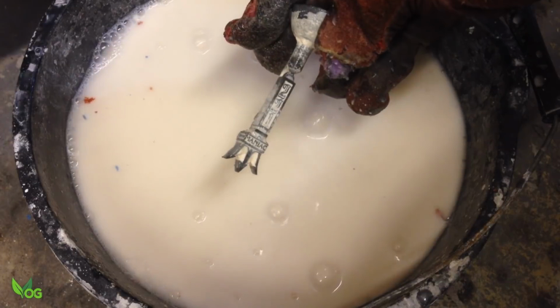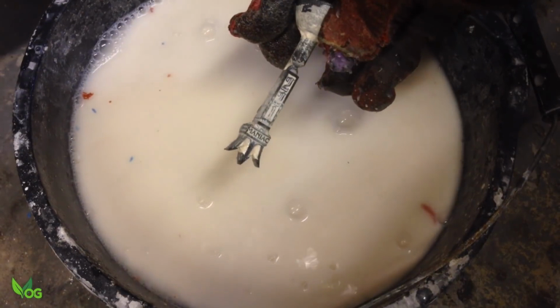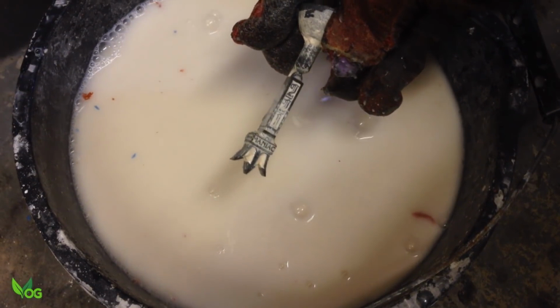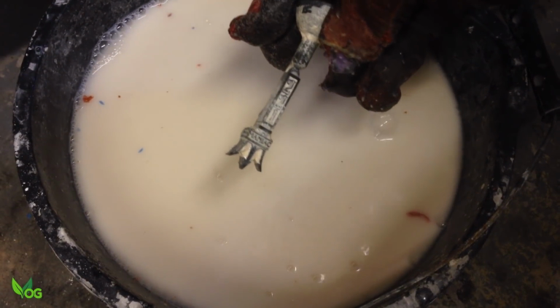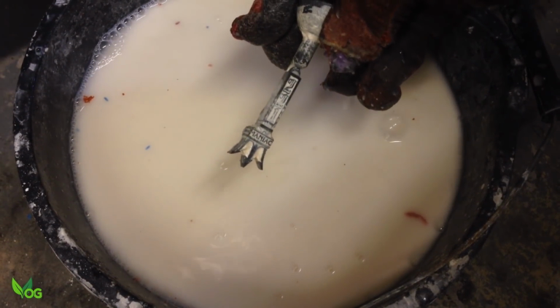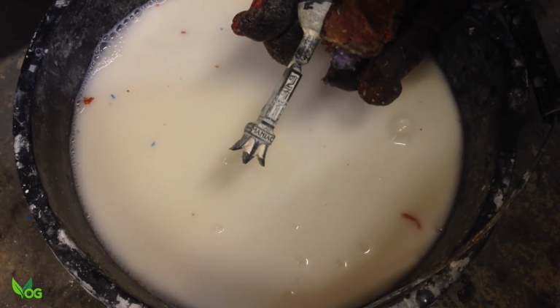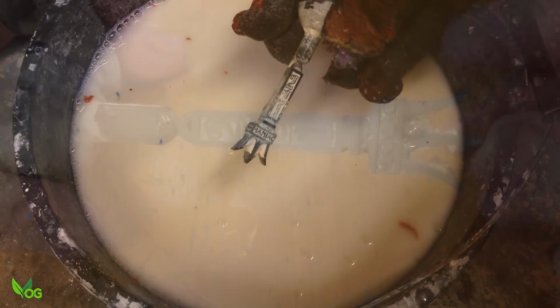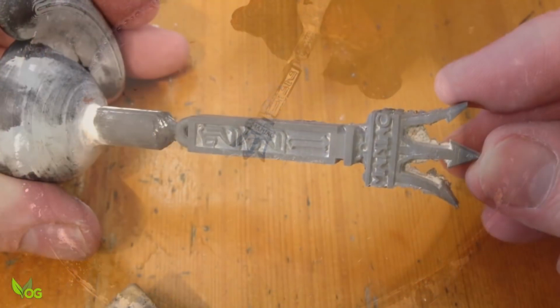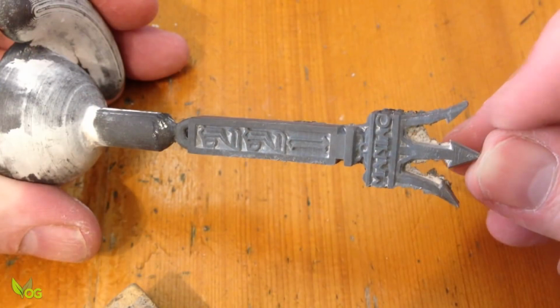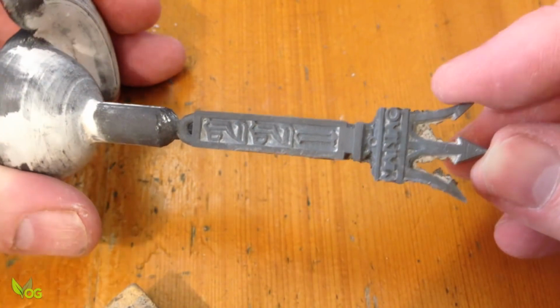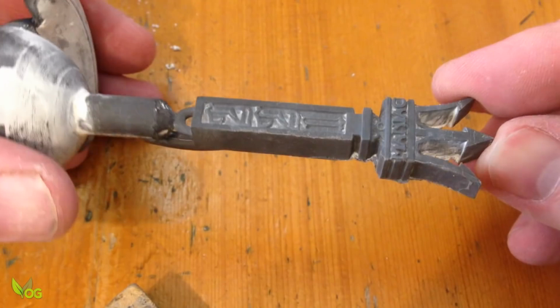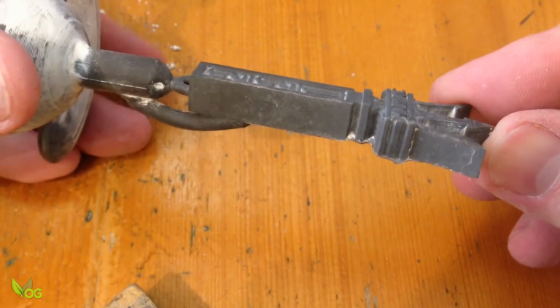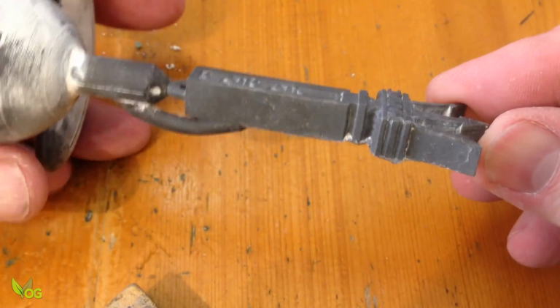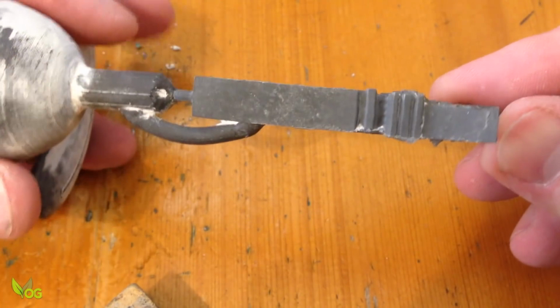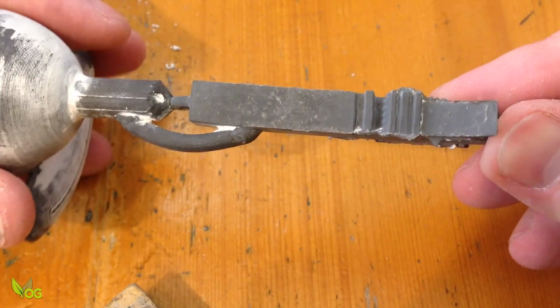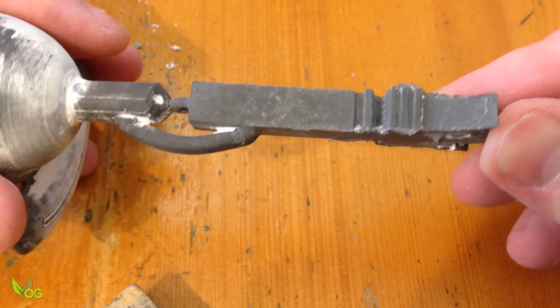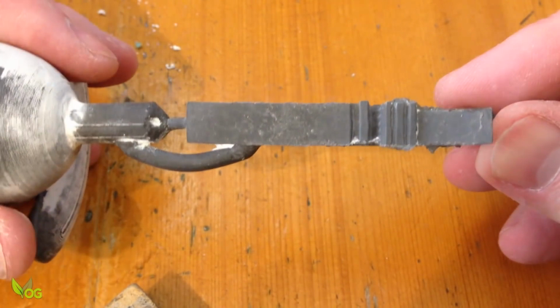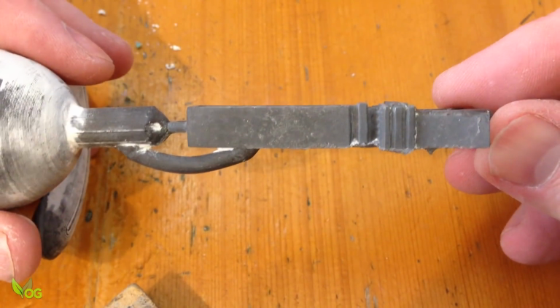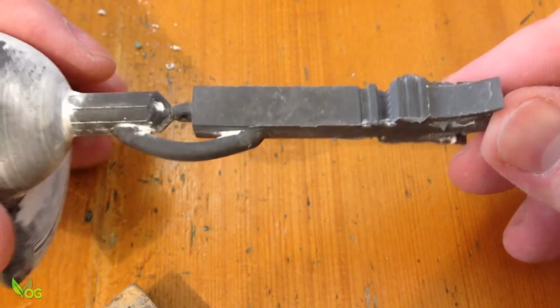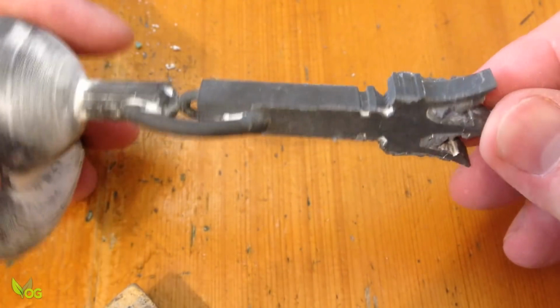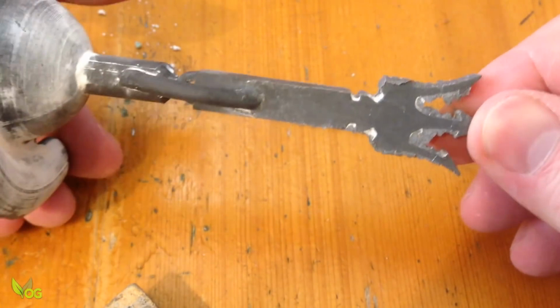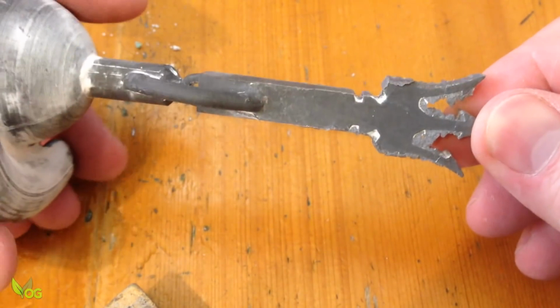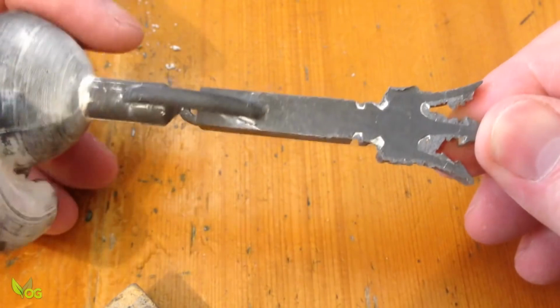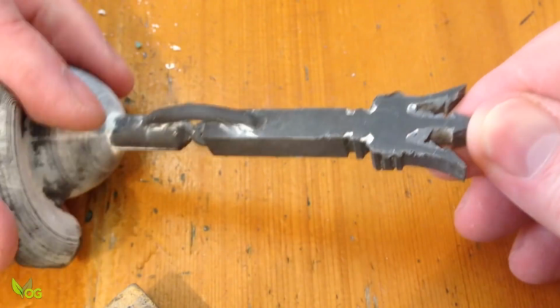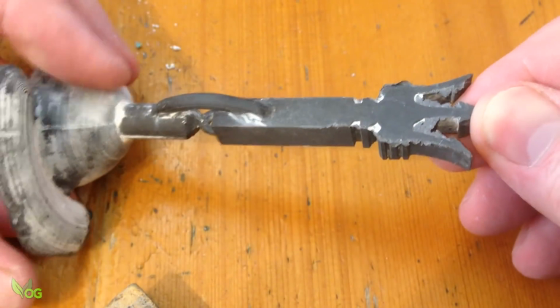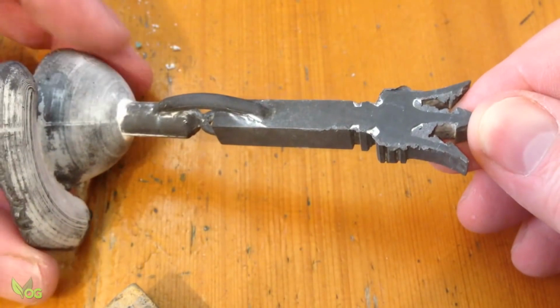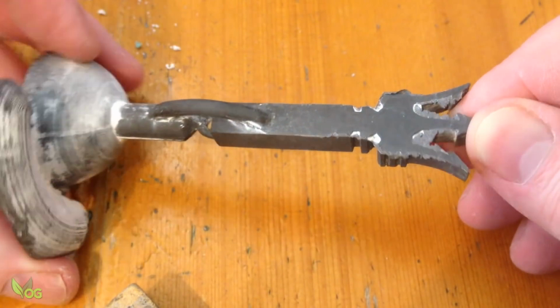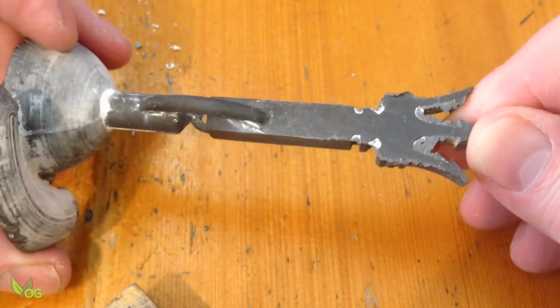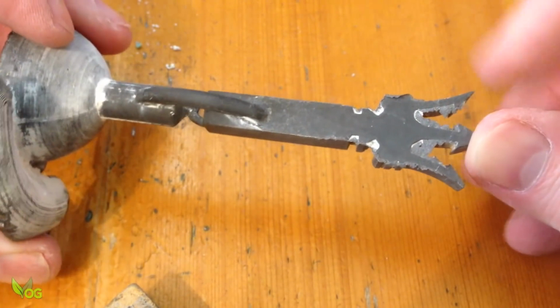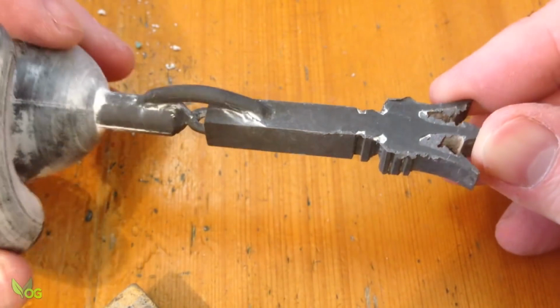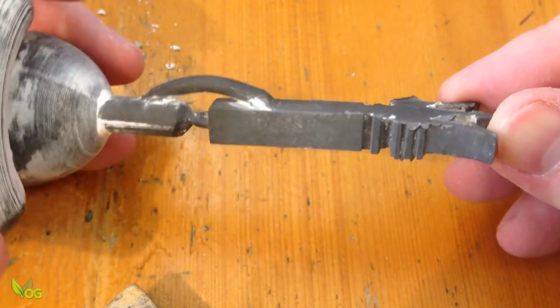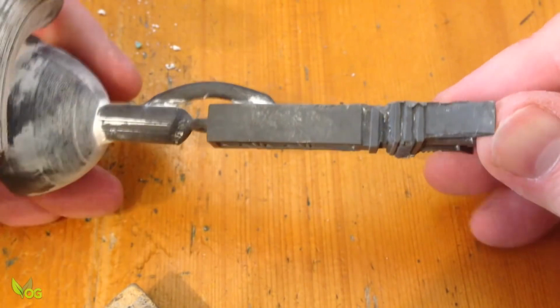That seems to have come out pretty nice. It looks a pretty good casting to me. There's a fair bit of flashing, but that could have just been the plaster mix.